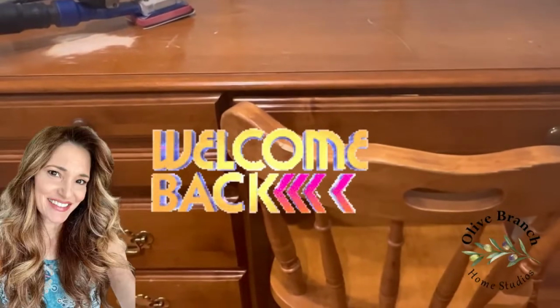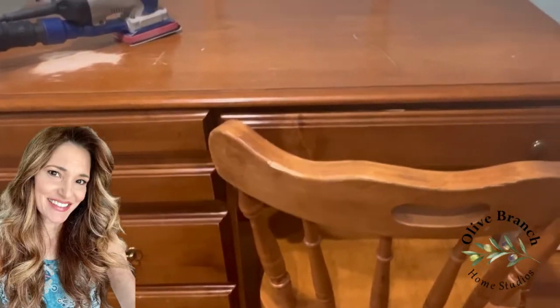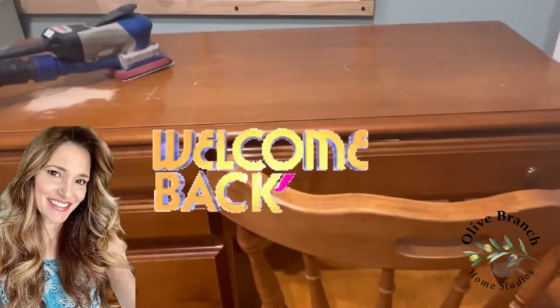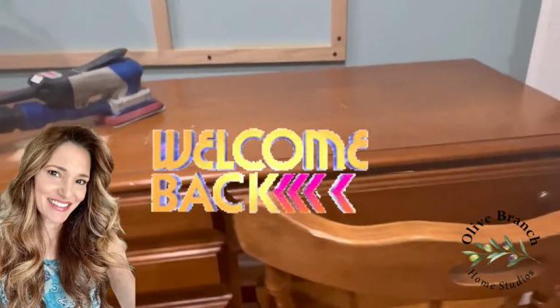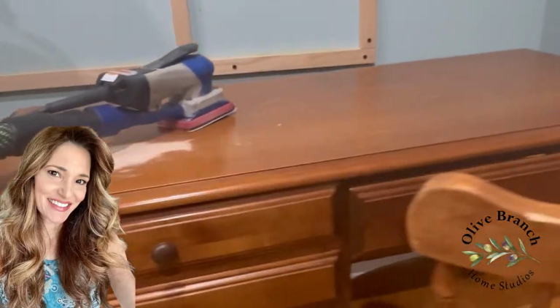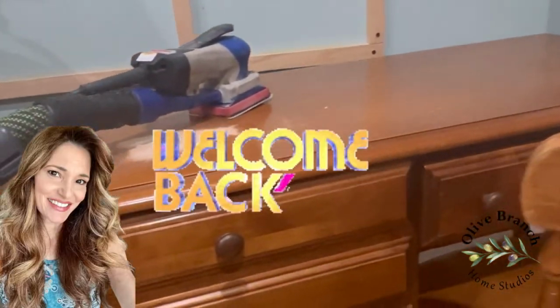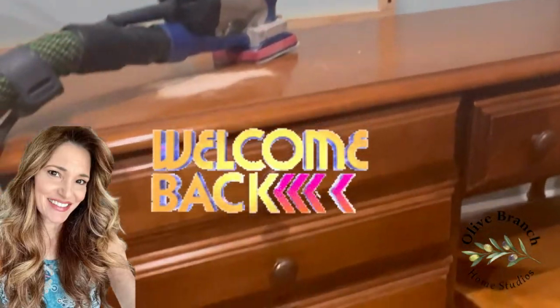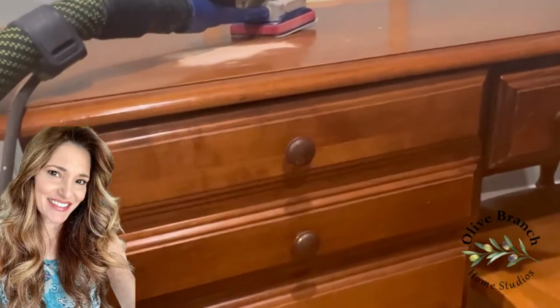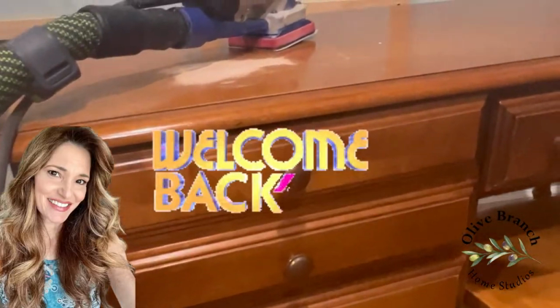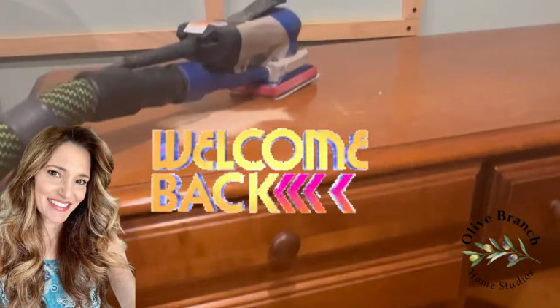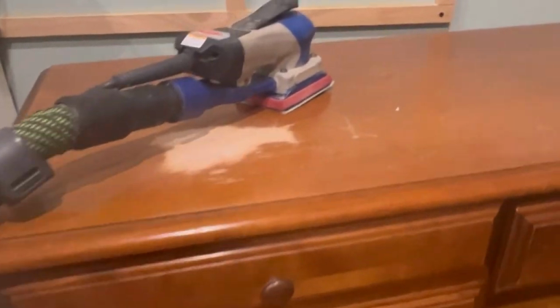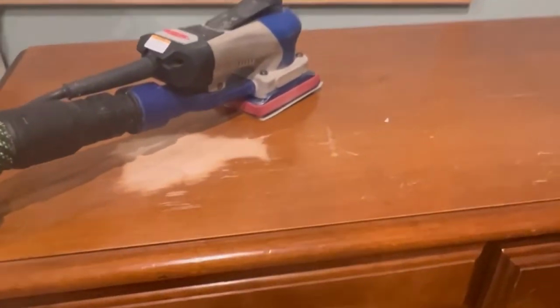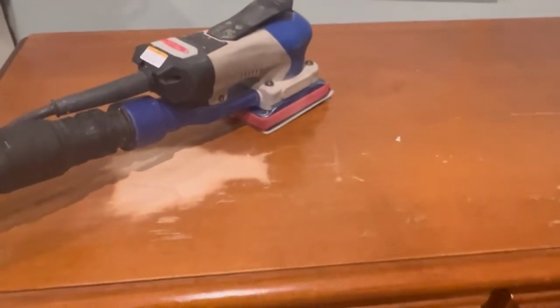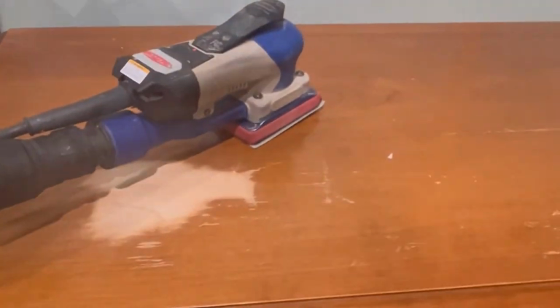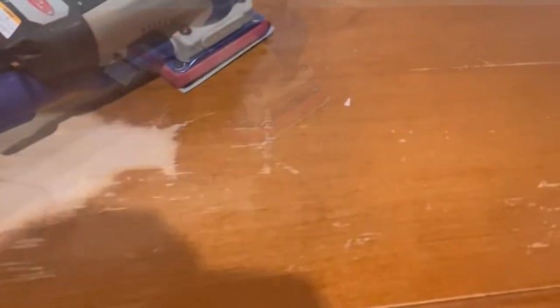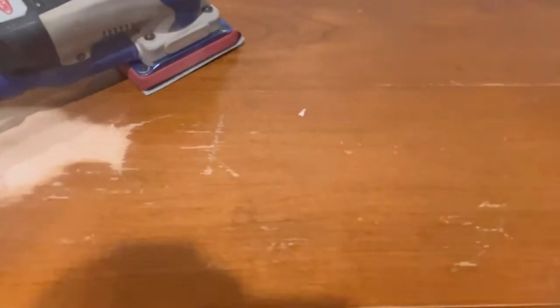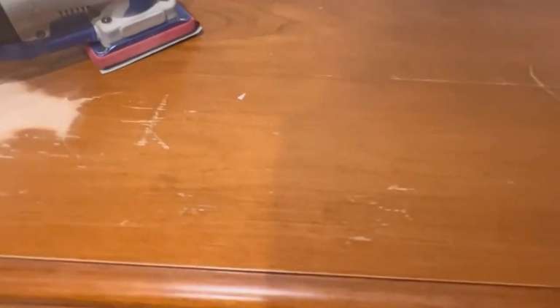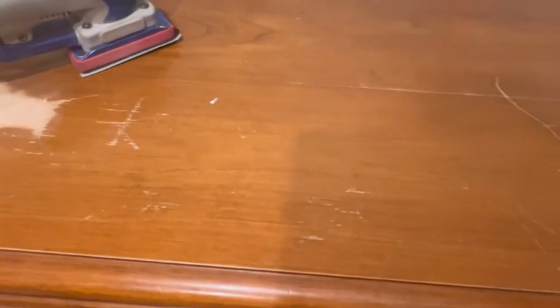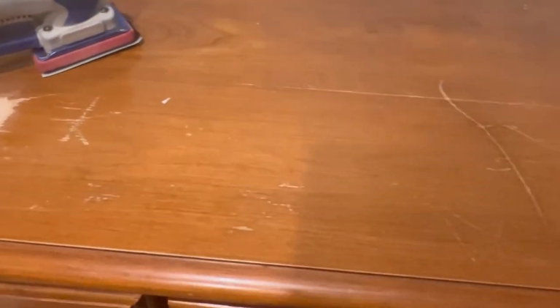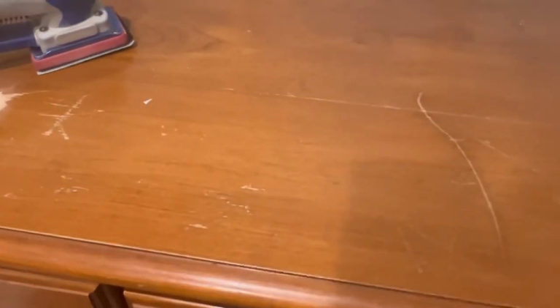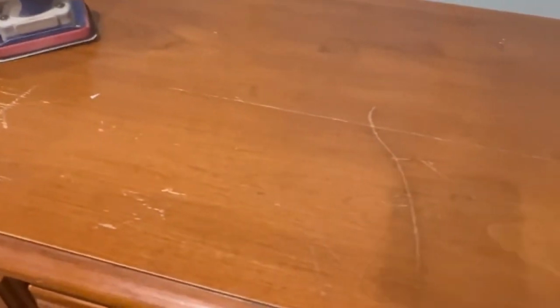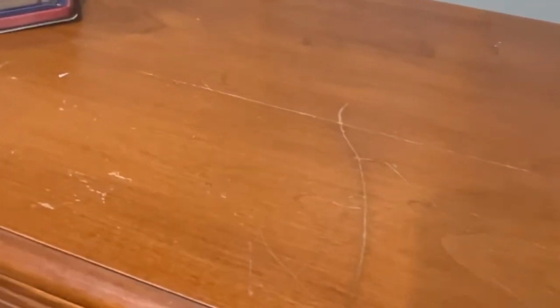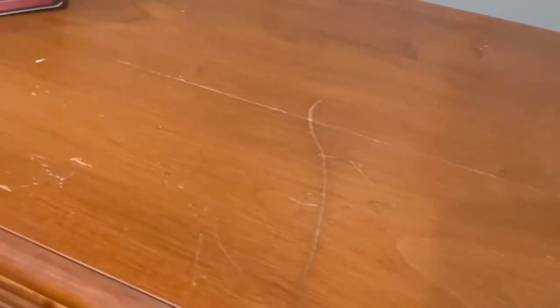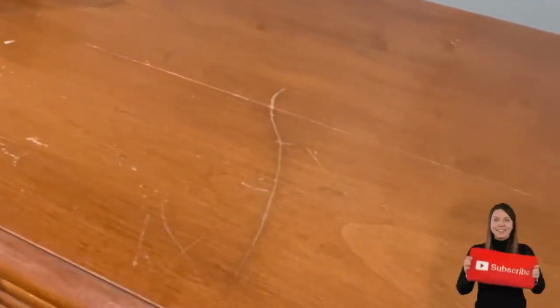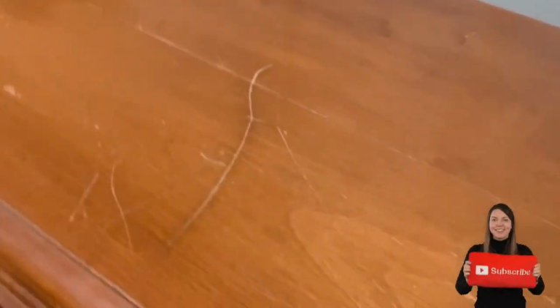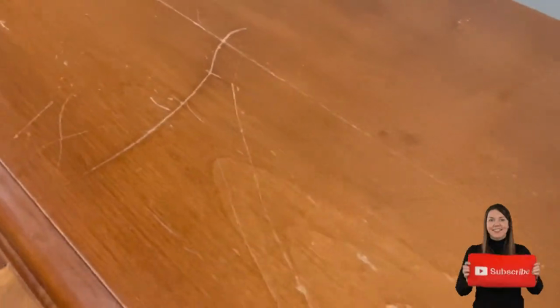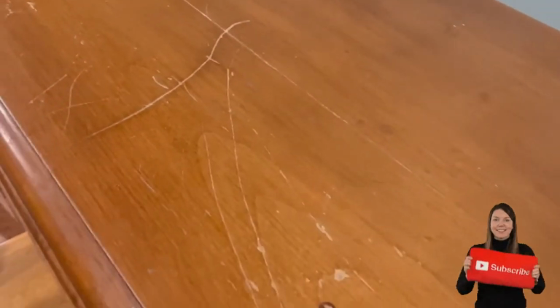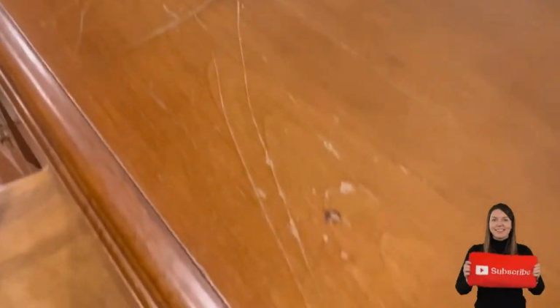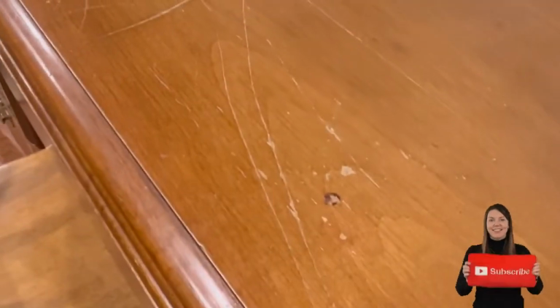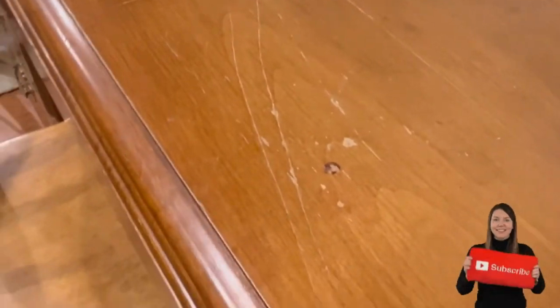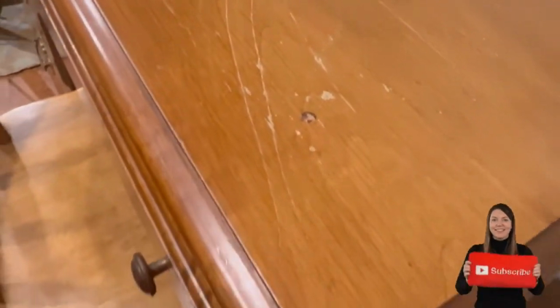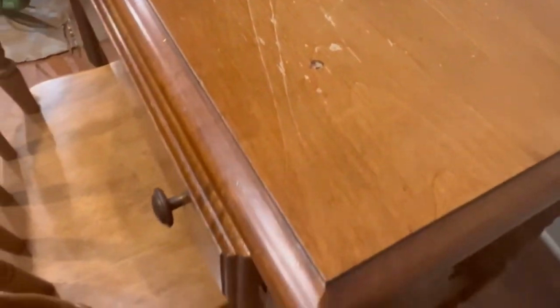Hello and welcome back to my channel. If this is your first time here, thanks for joining me. This is Lisa Monison with Olive Branch Home Studios. Today we are going to be making over this adorable student desk that I picked up off Facebook Marketplace.